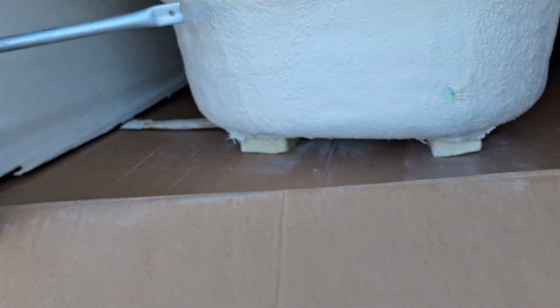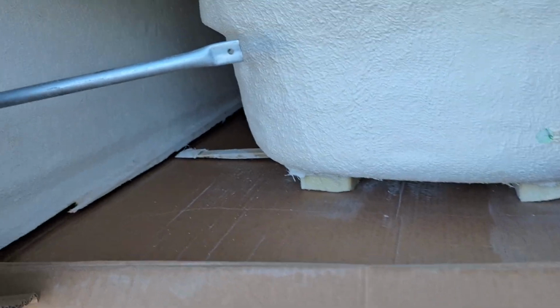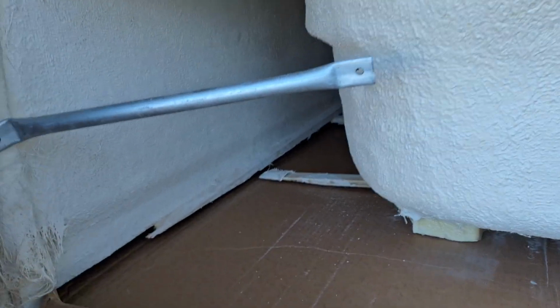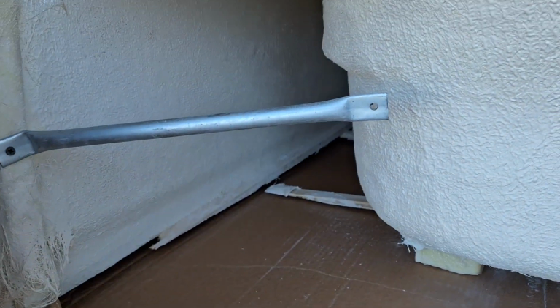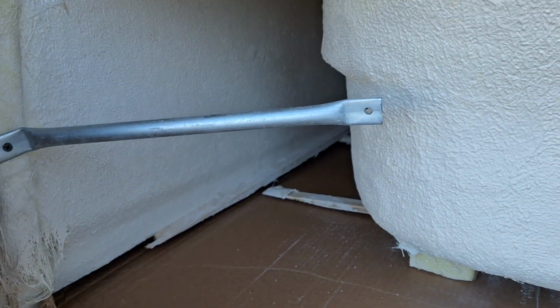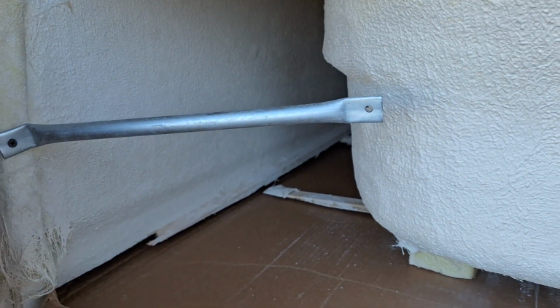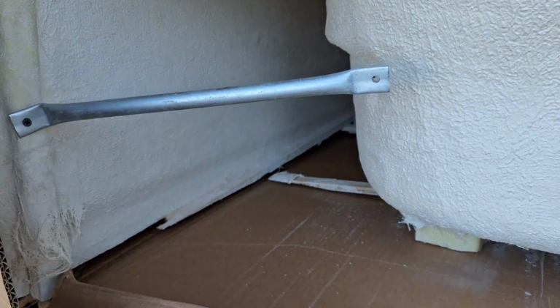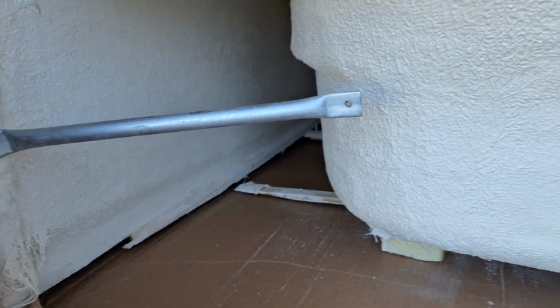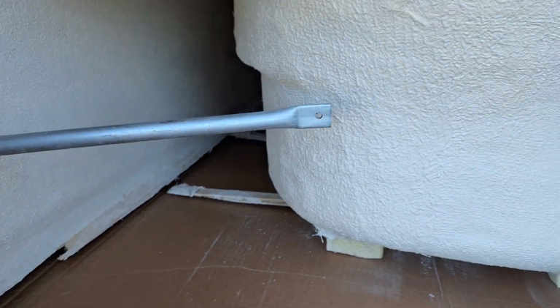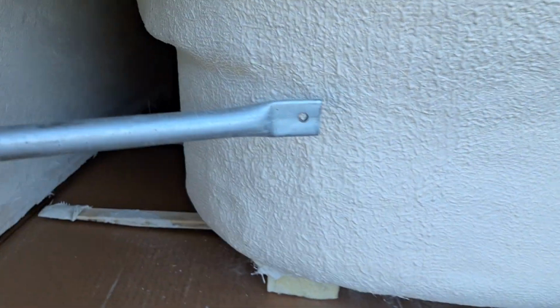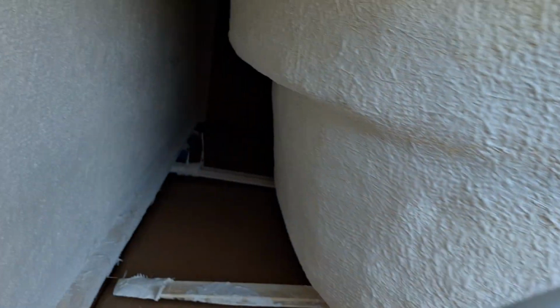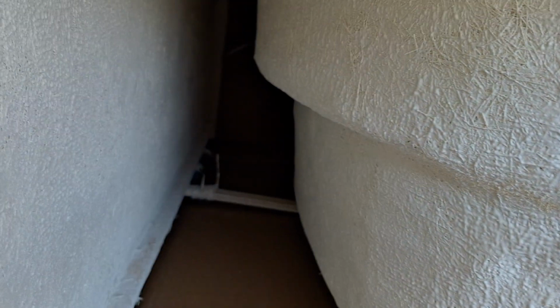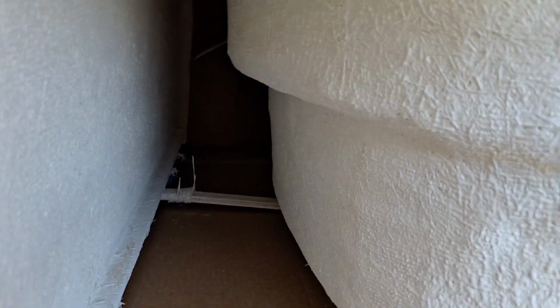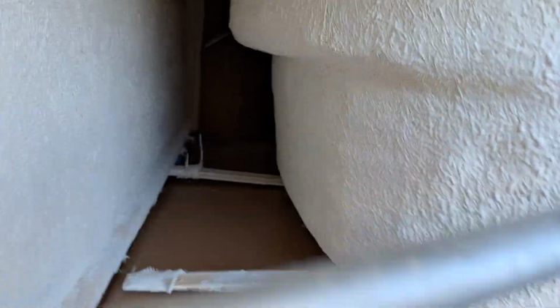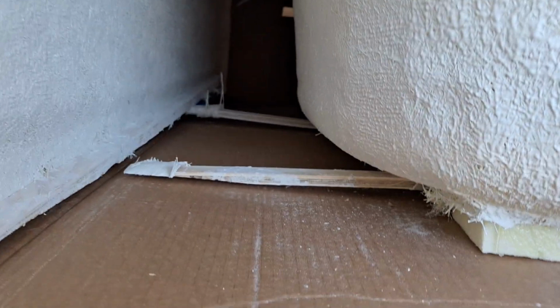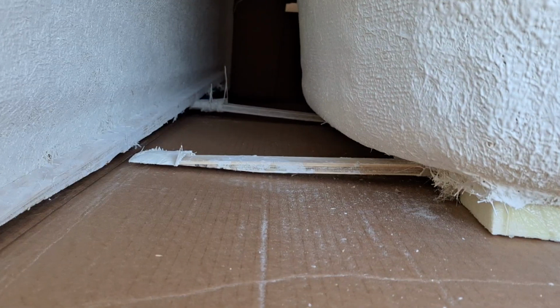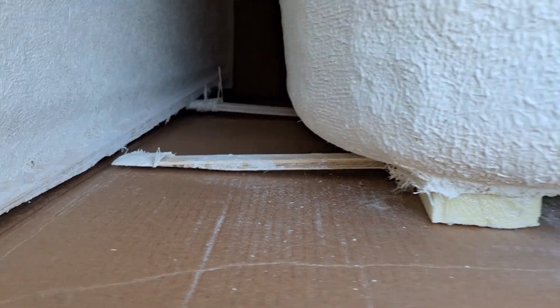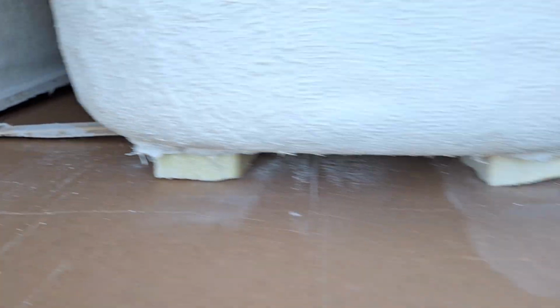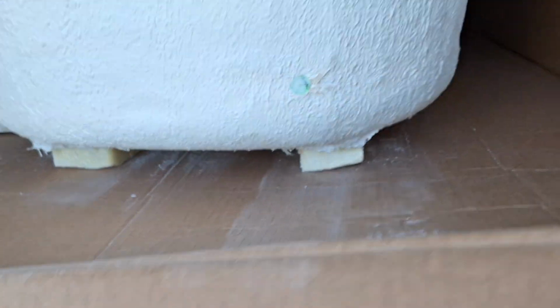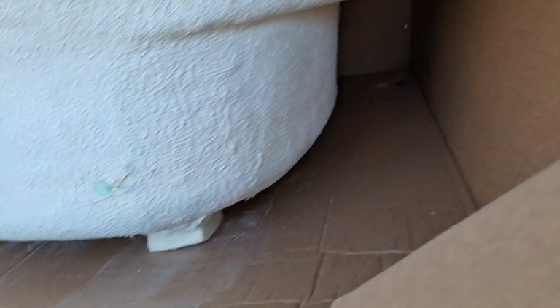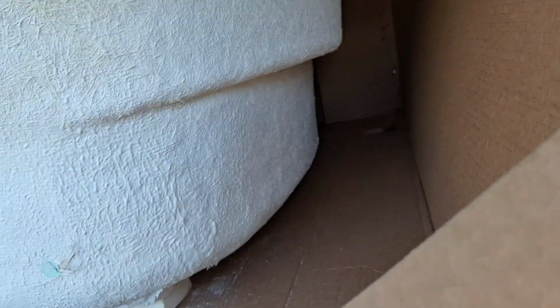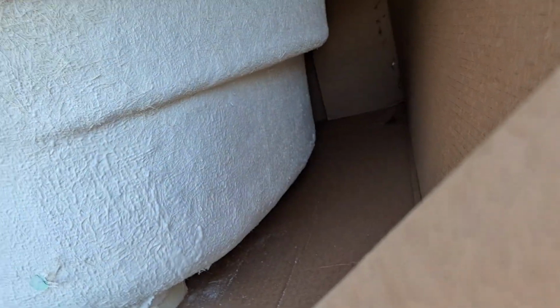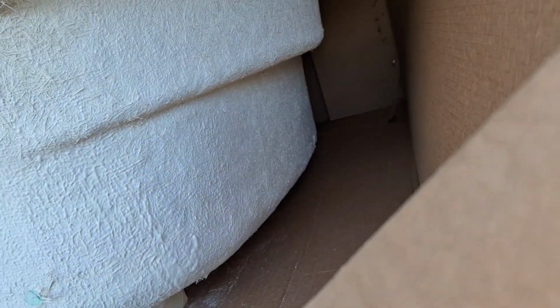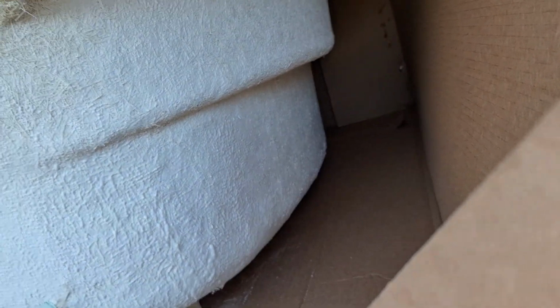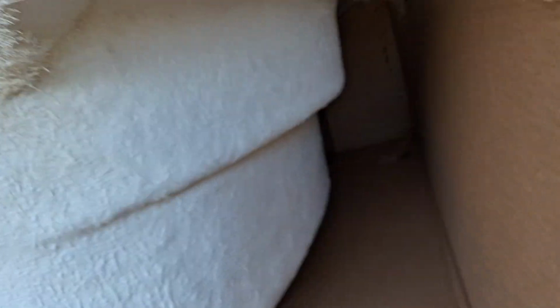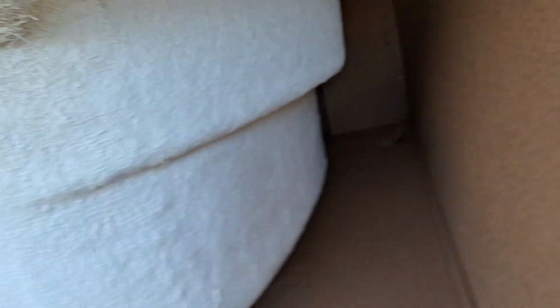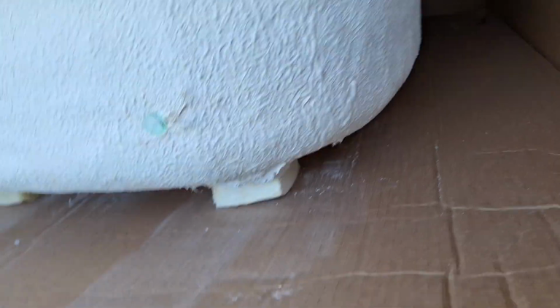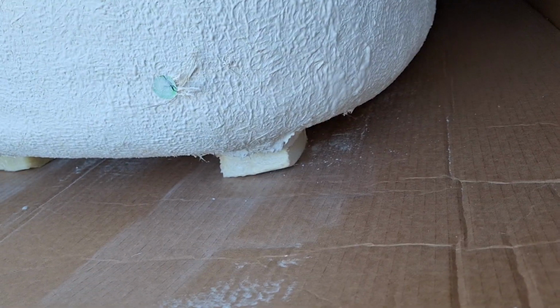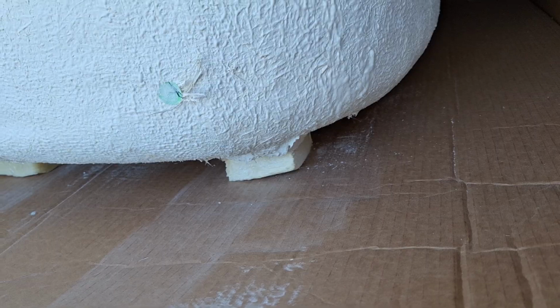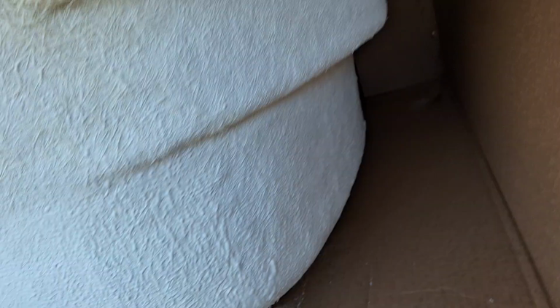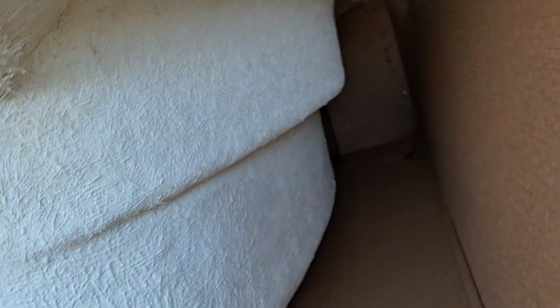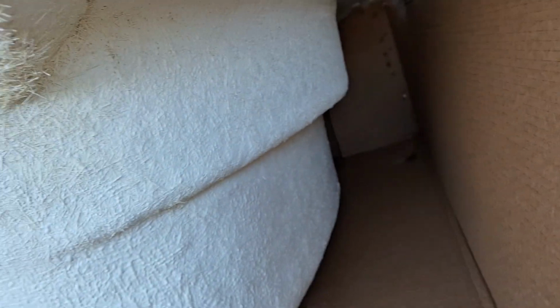I'm not sure what that bar was for — it could be just for shipping. It does not appear that anything on the bottom was damaged because of these legs.